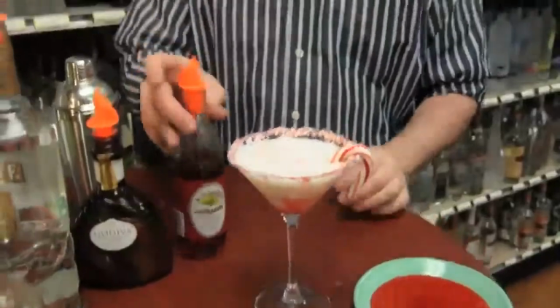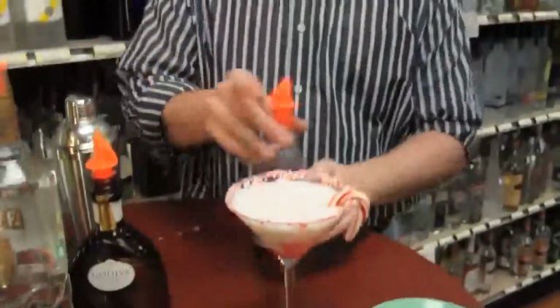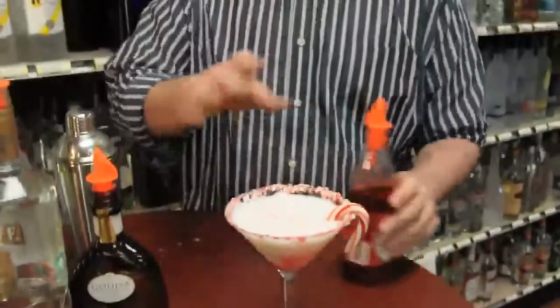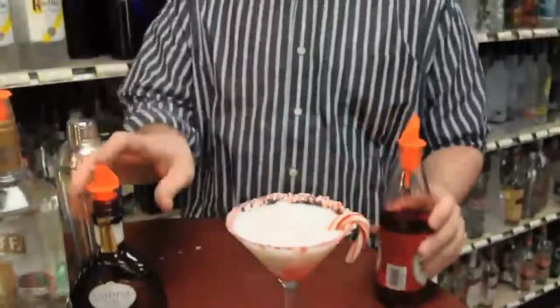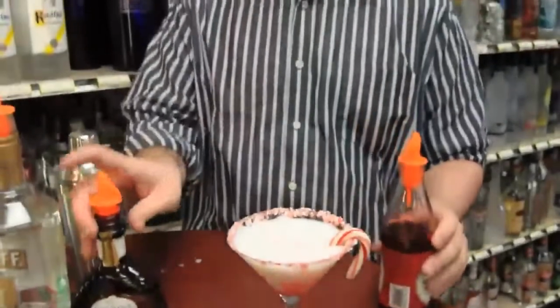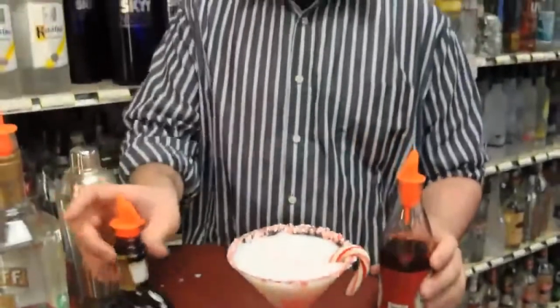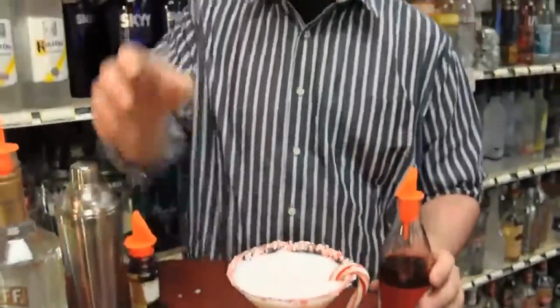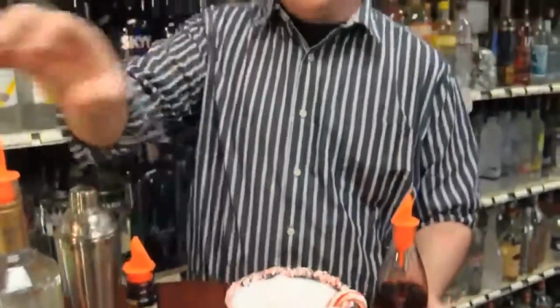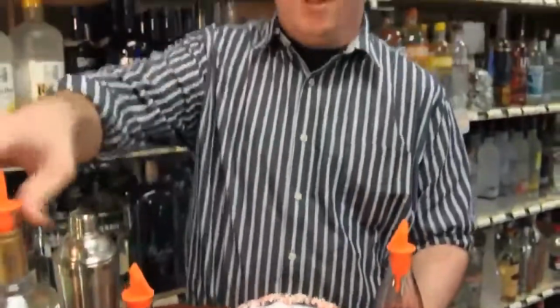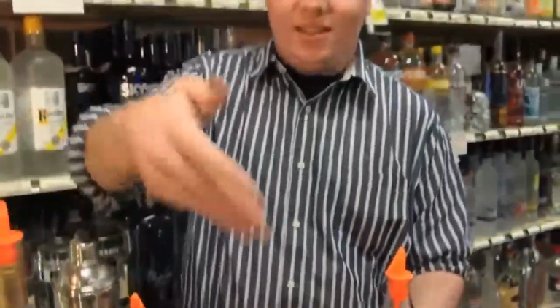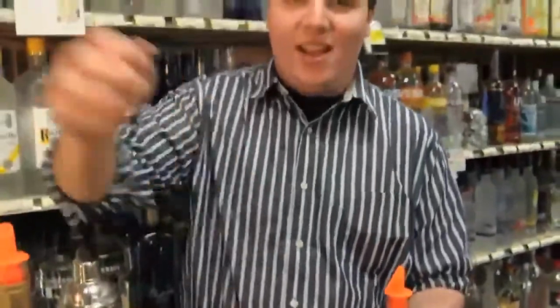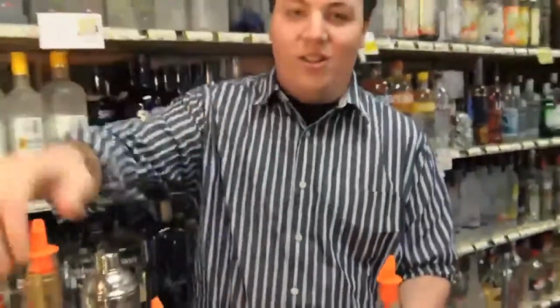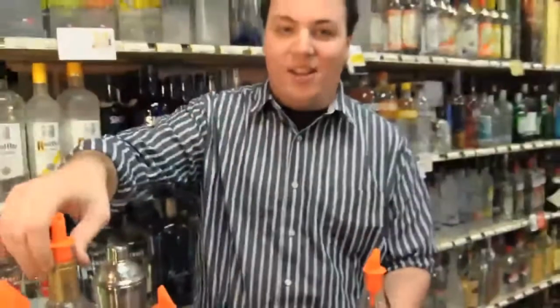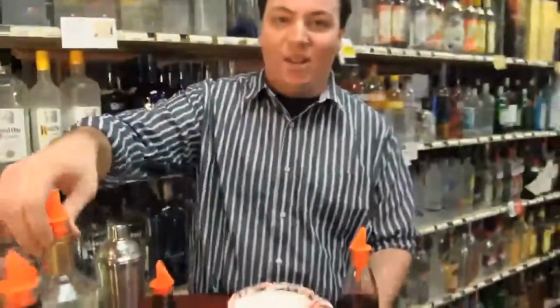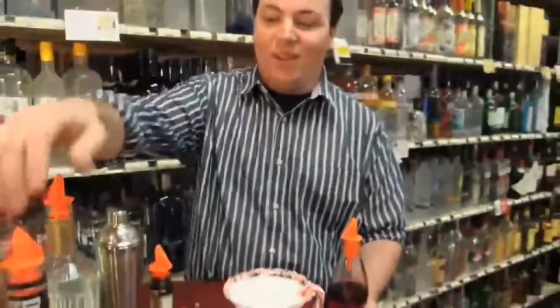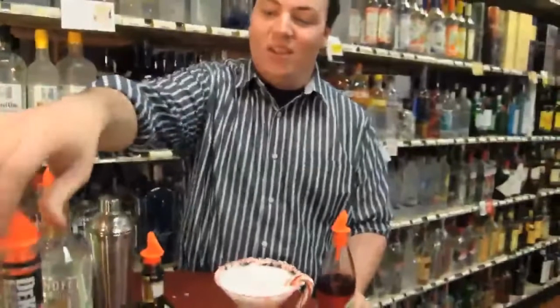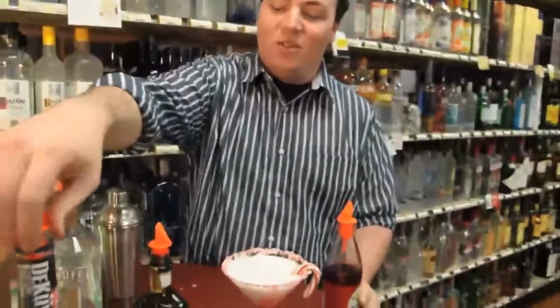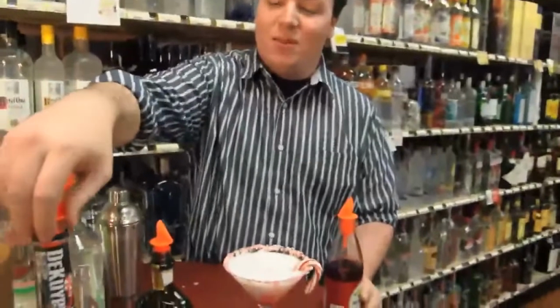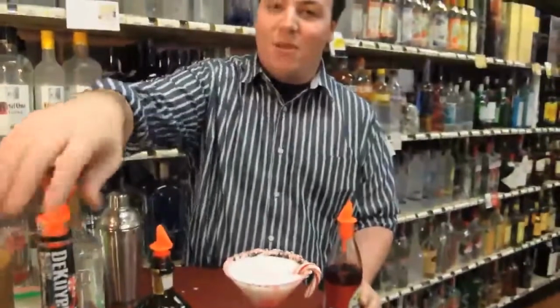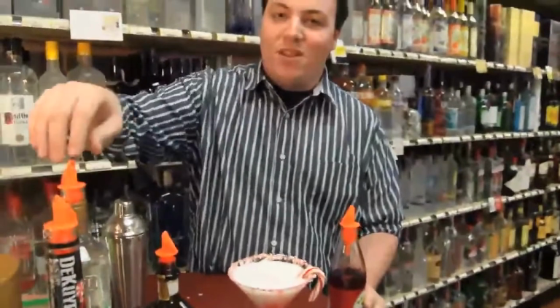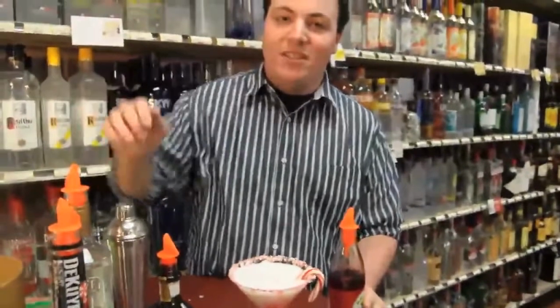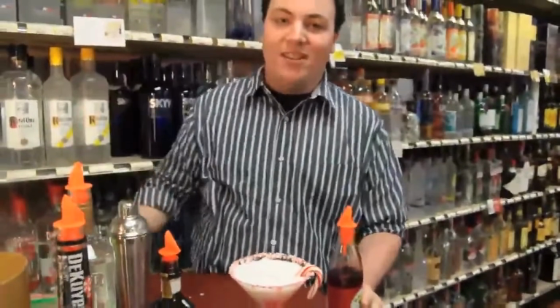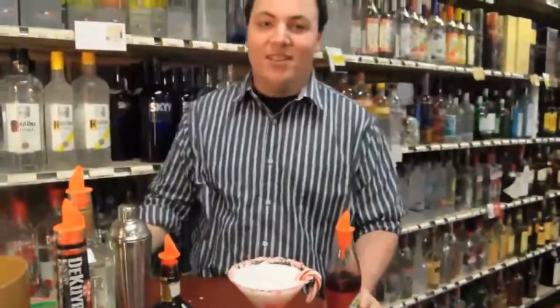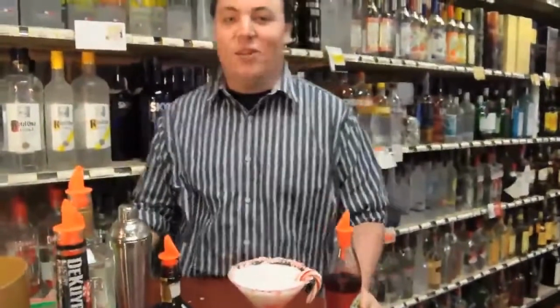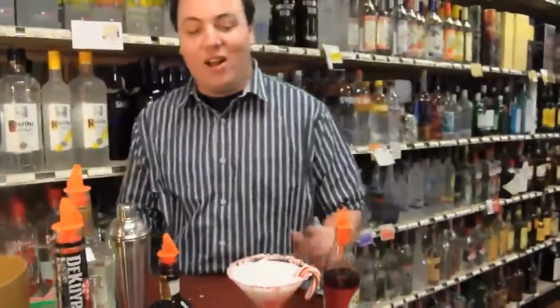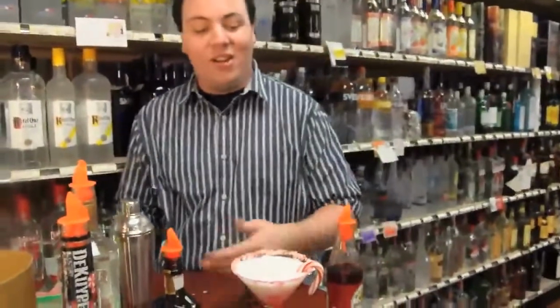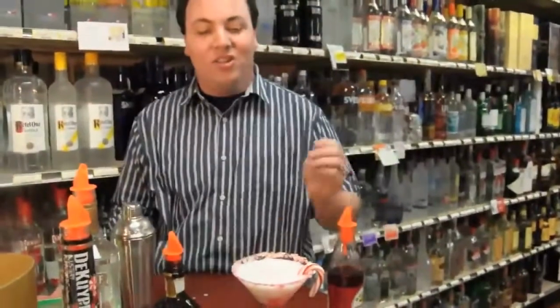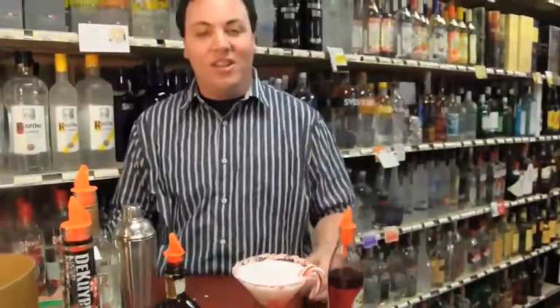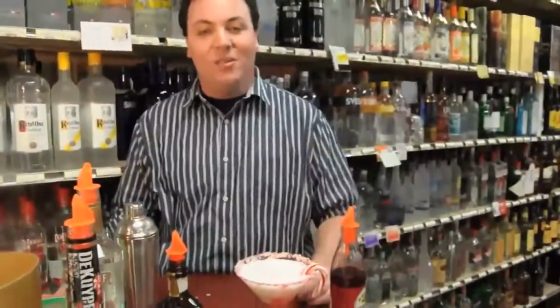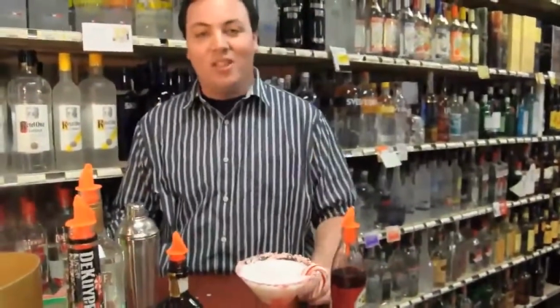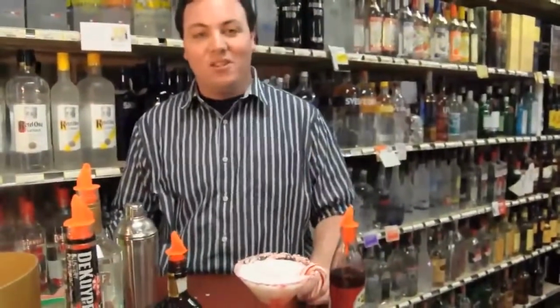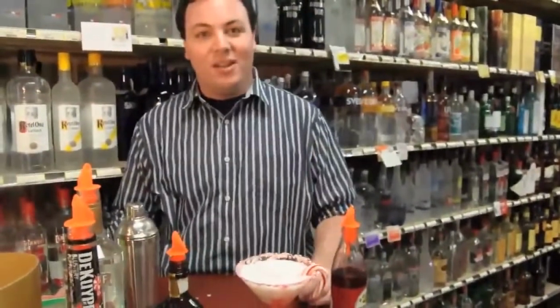All right, so that's the candy cane martini. Nice, easy cocktail to make and a good looking cocktail to make. Remember to stop by Pico's this holiday season for all your holiday drink needs — wine, spirits, and beer.